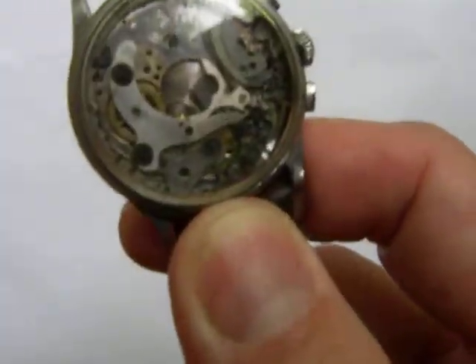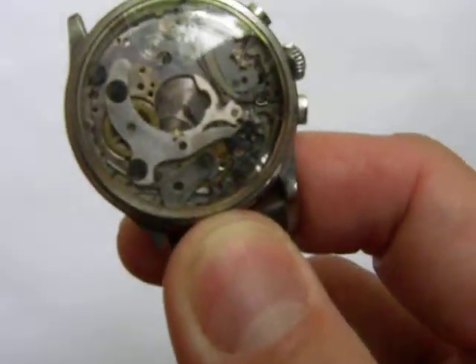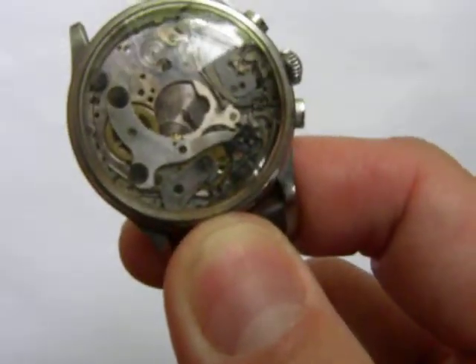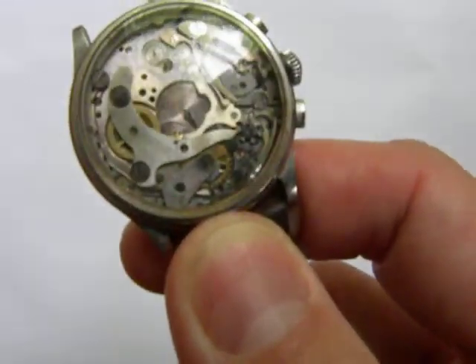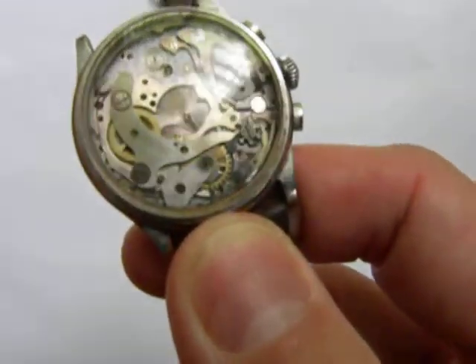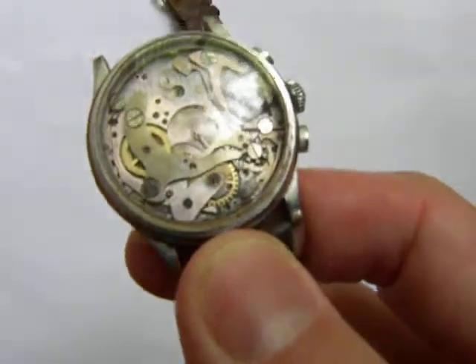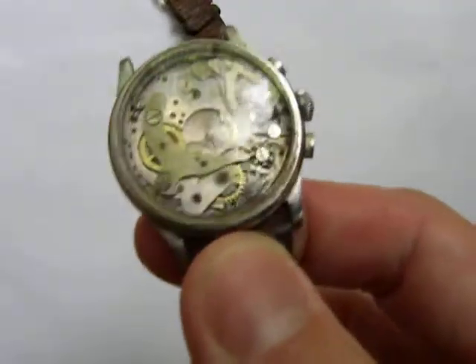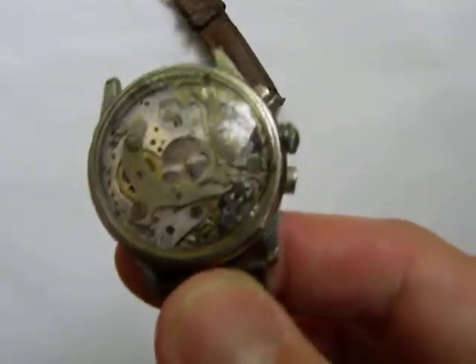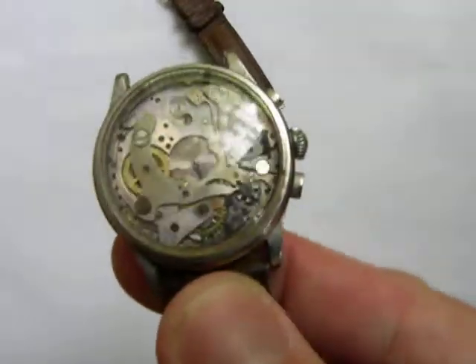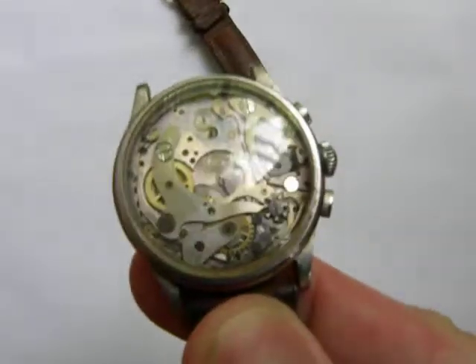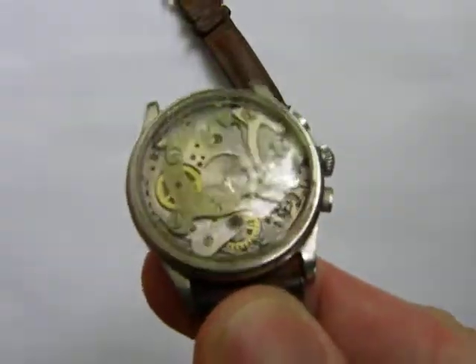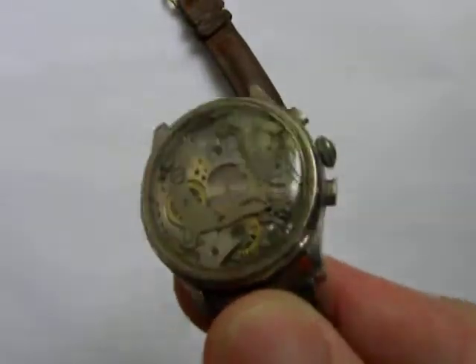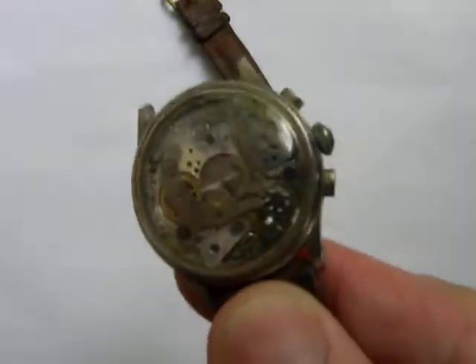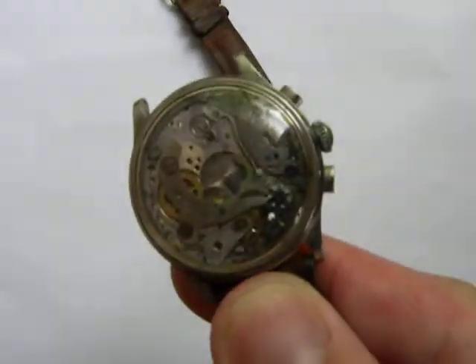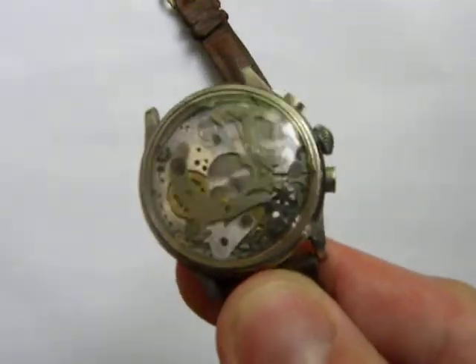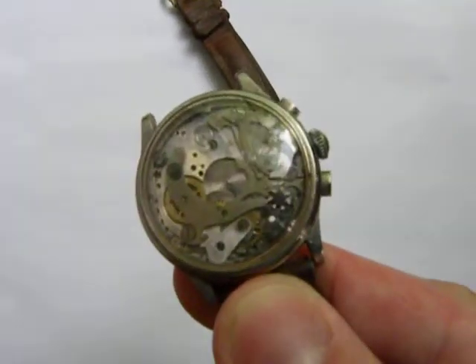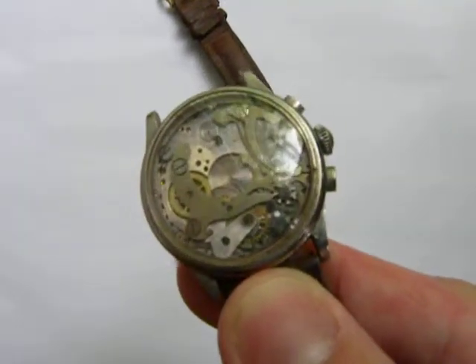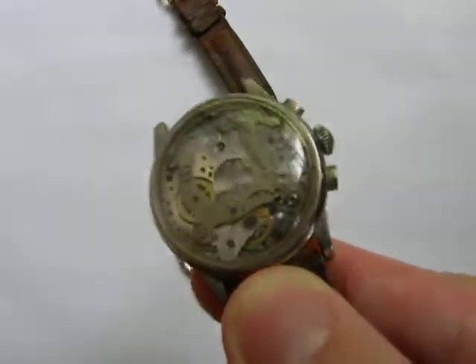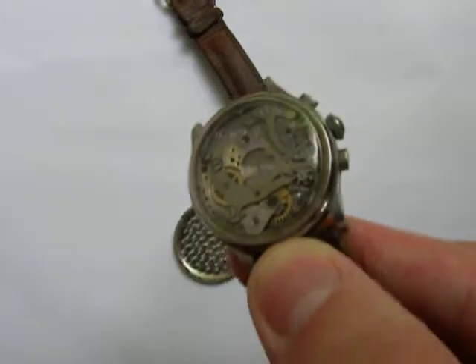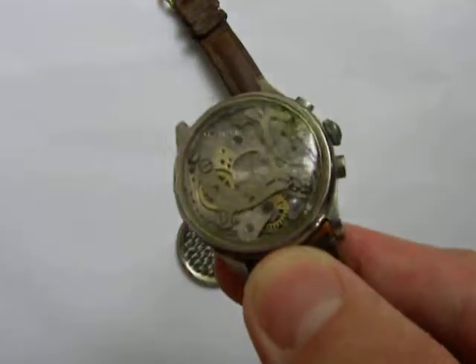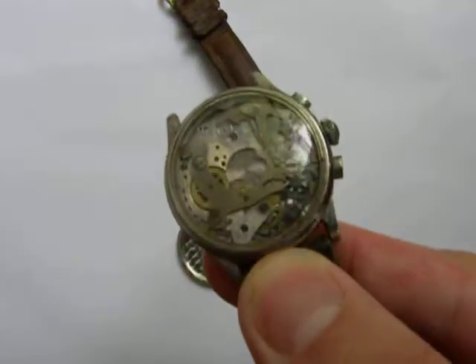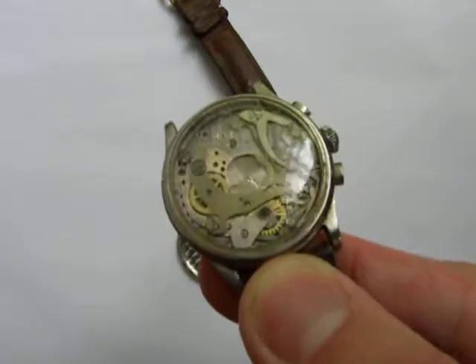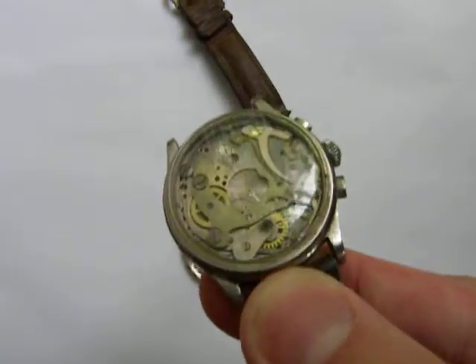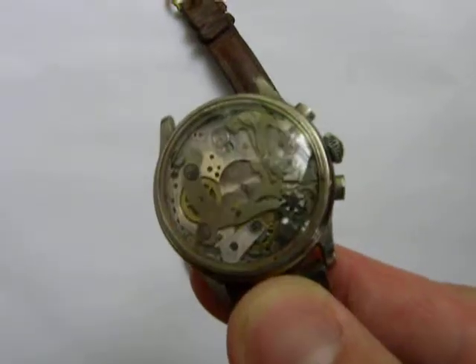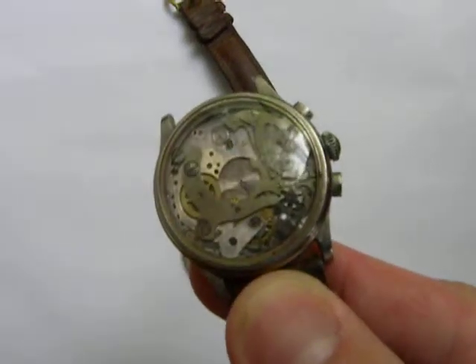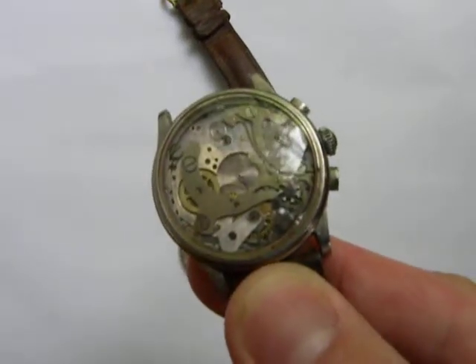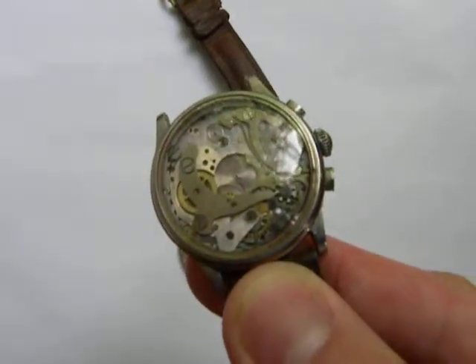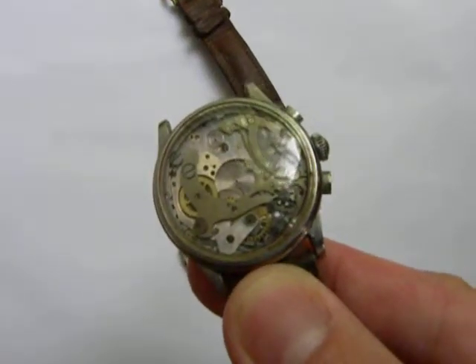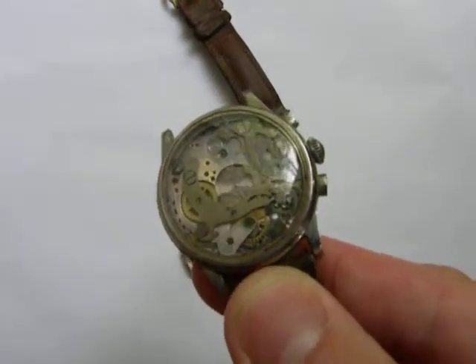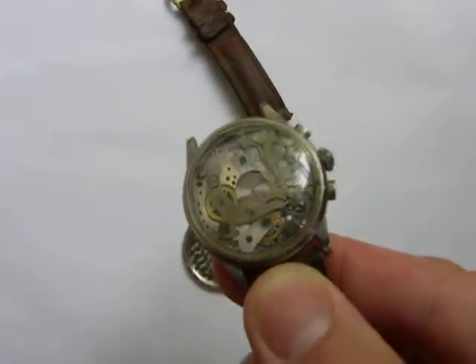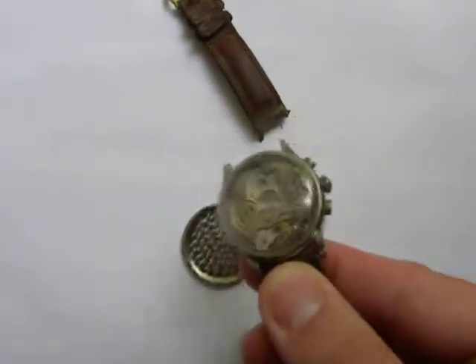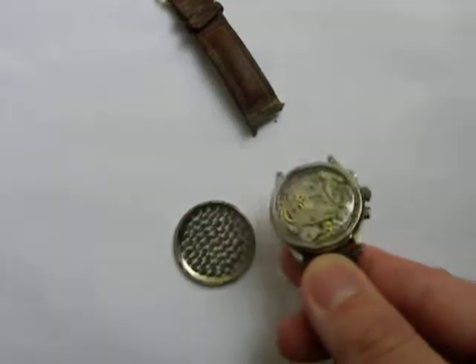There is a gear inside under the crystal of the watch that is rolling around. I'm not sure really what it goes to, but the watch is currently running.